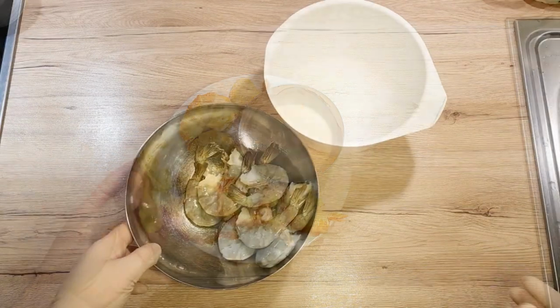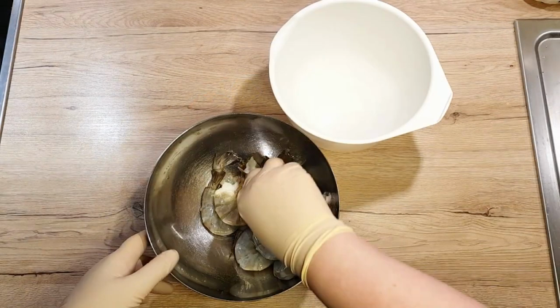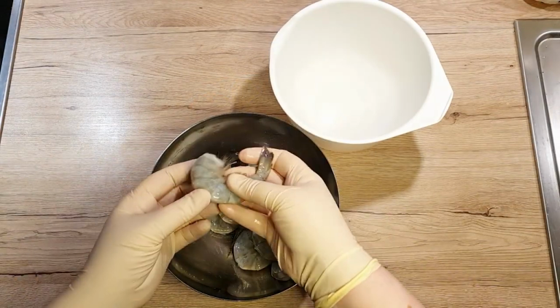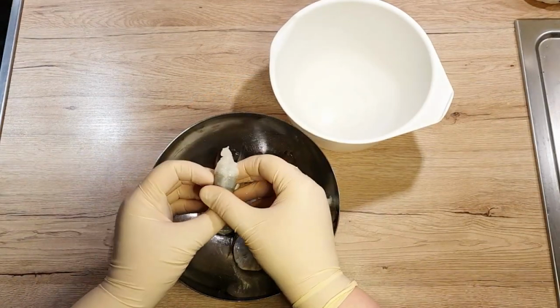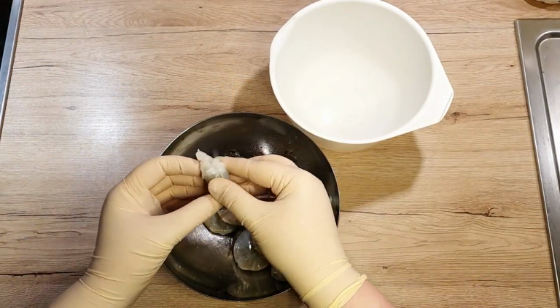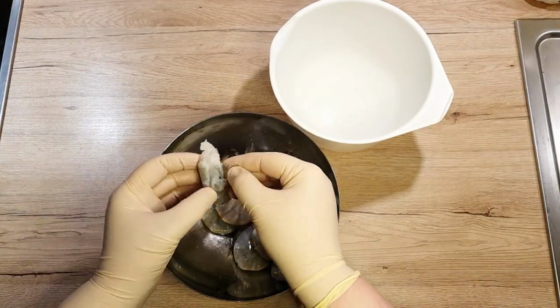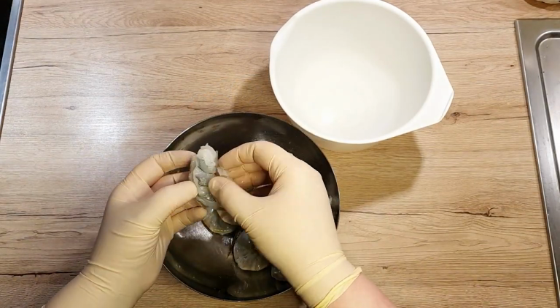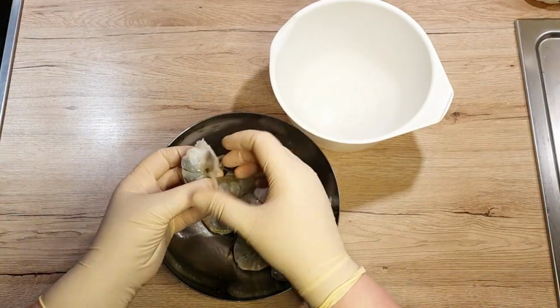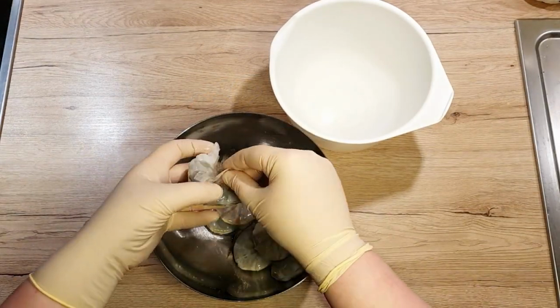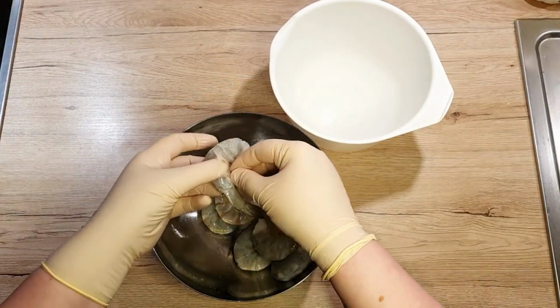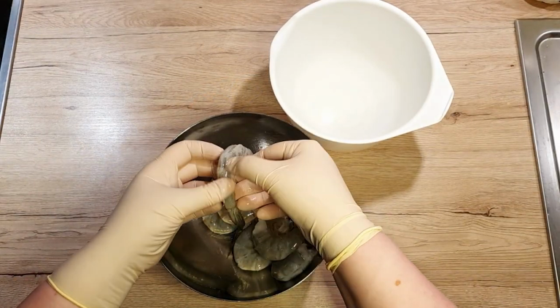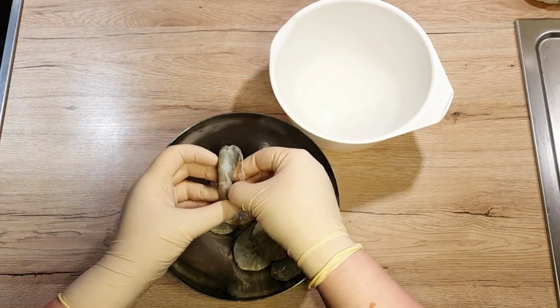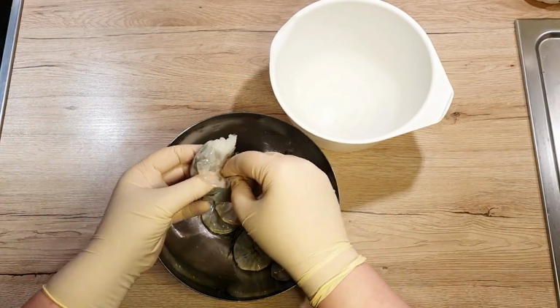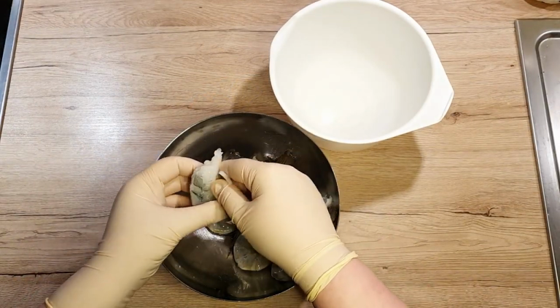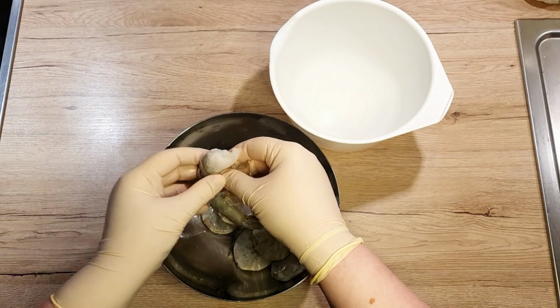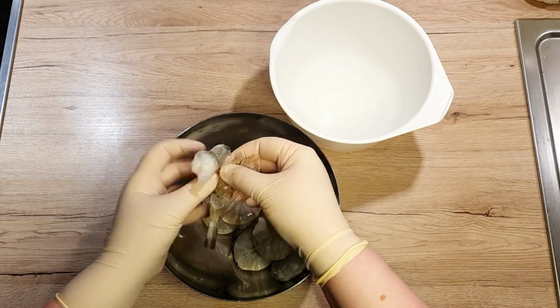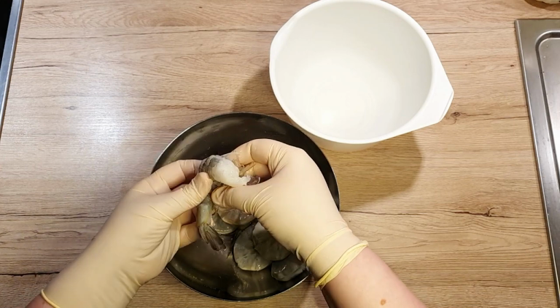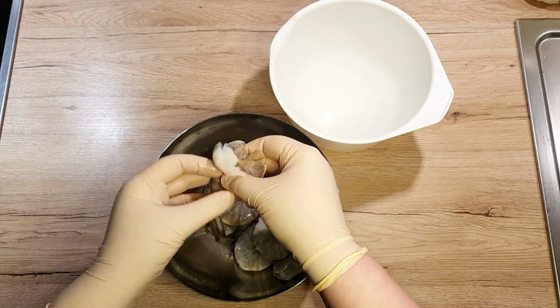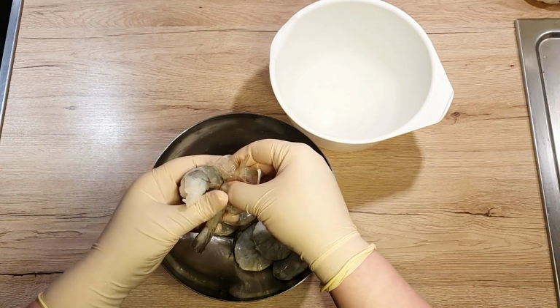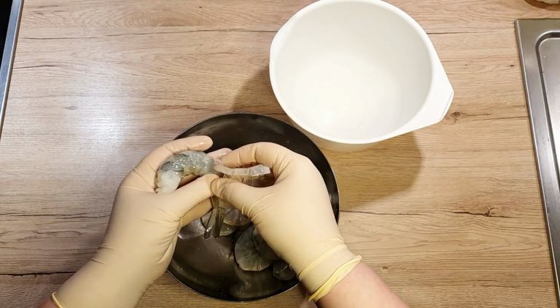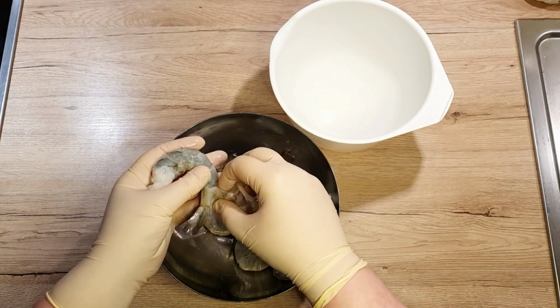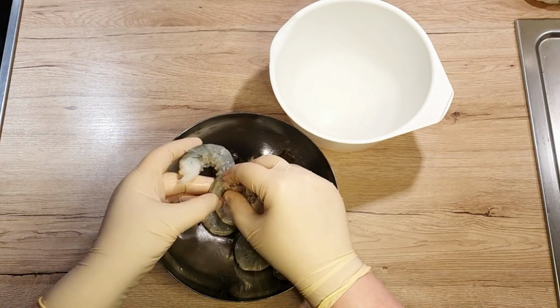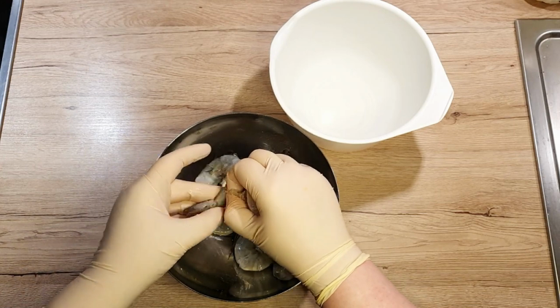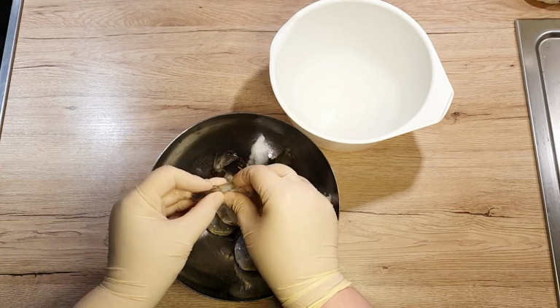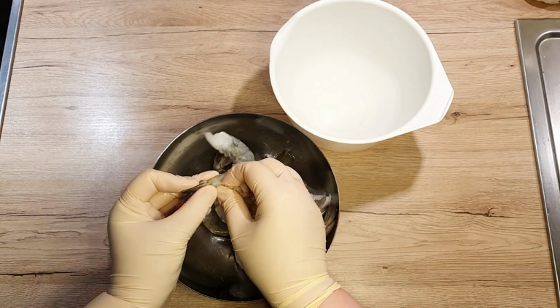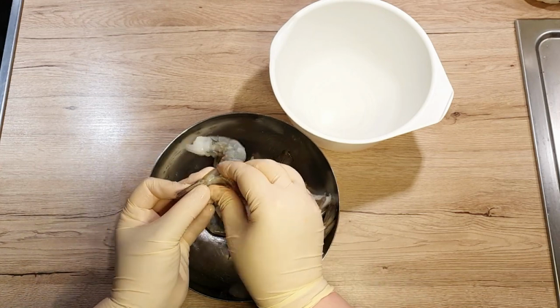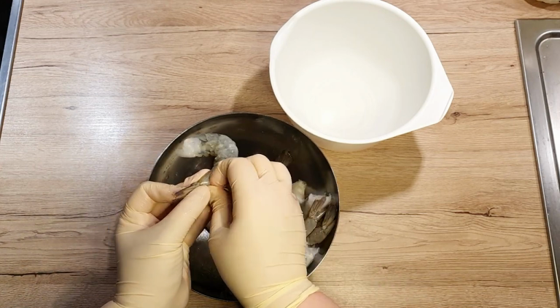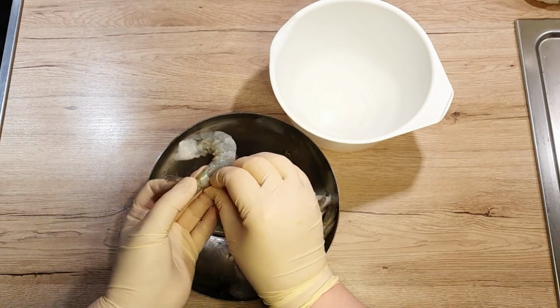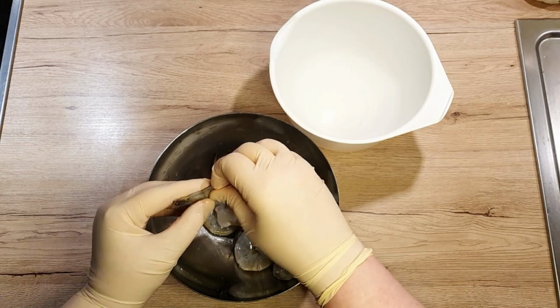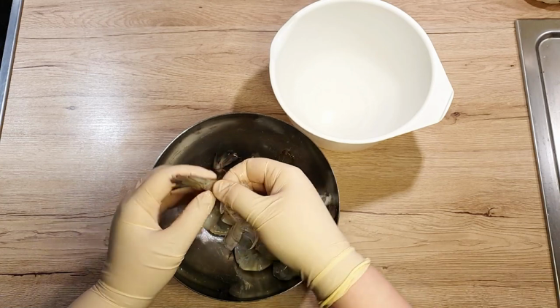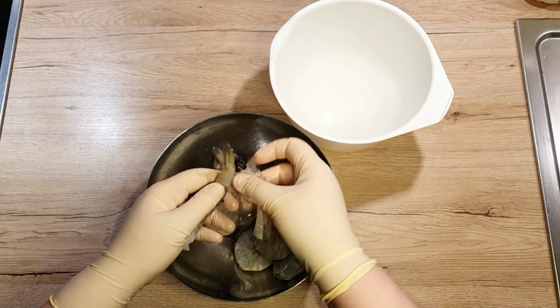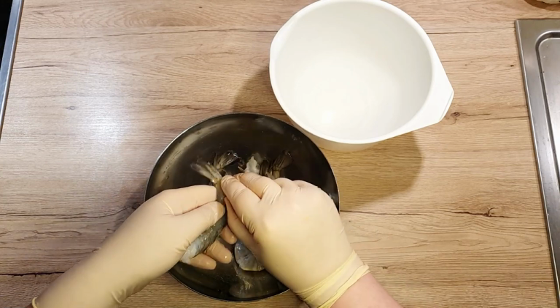First, let's clean our prawns. My prawns are mostly good to go, but better safe than sorry. Give them a quick once over to make sure they're squeaky clean.